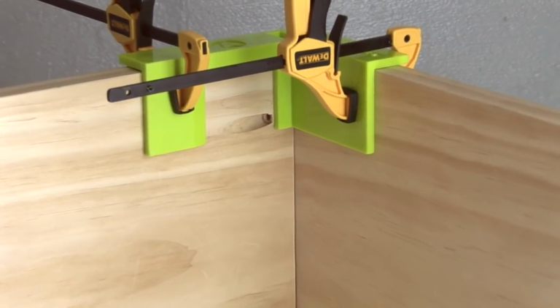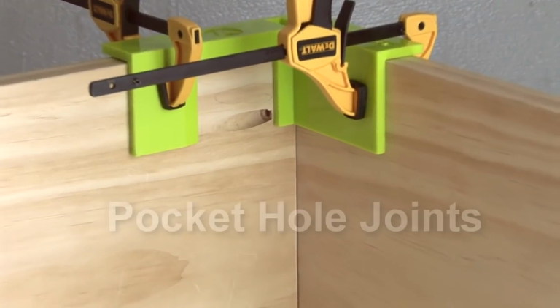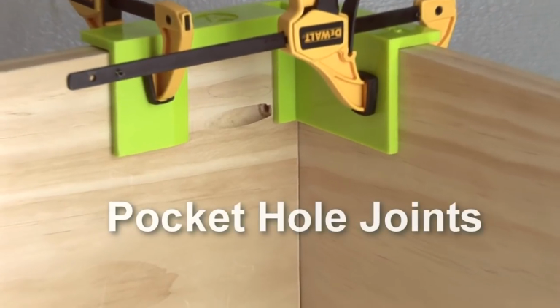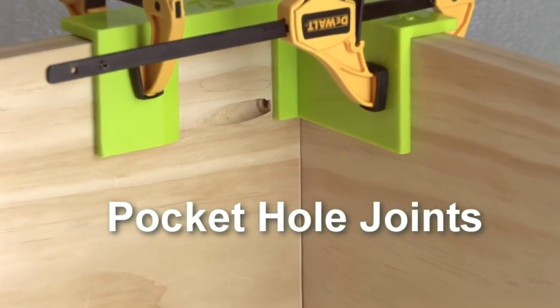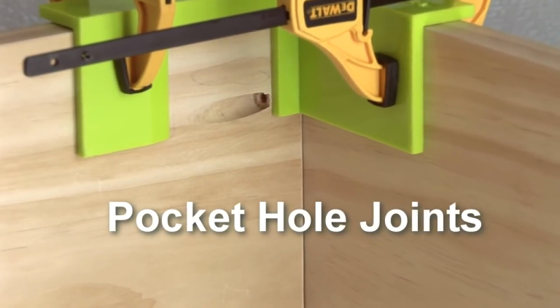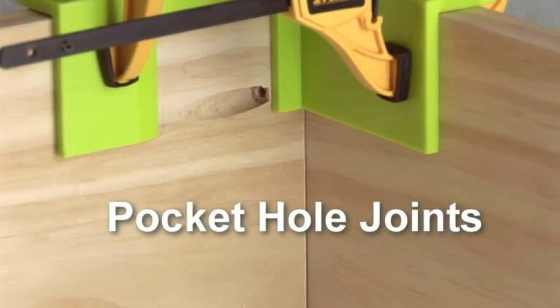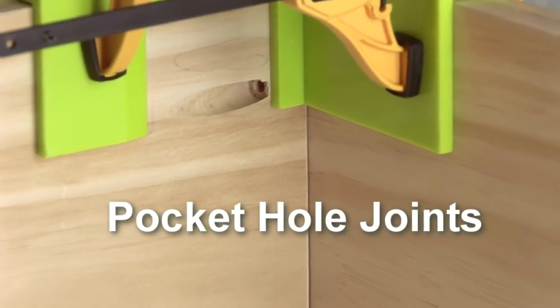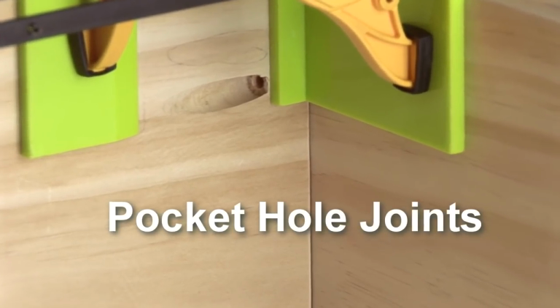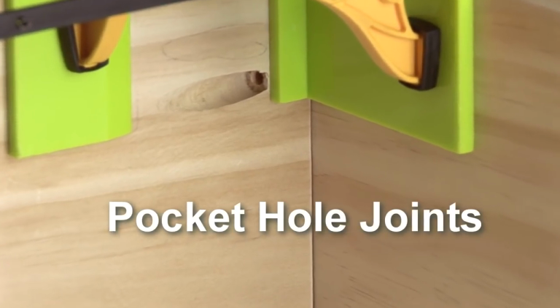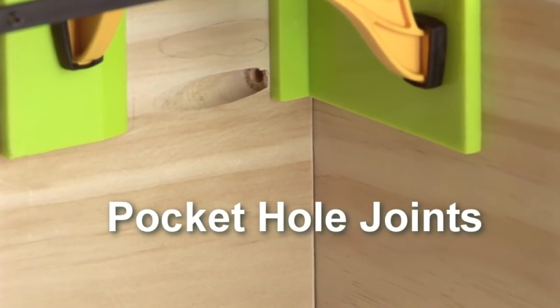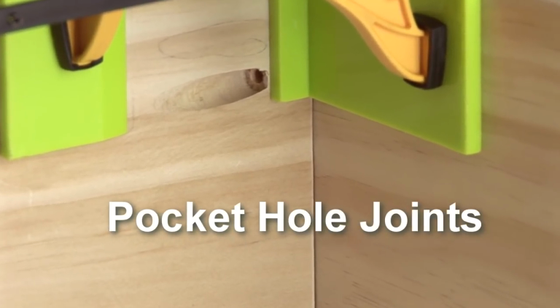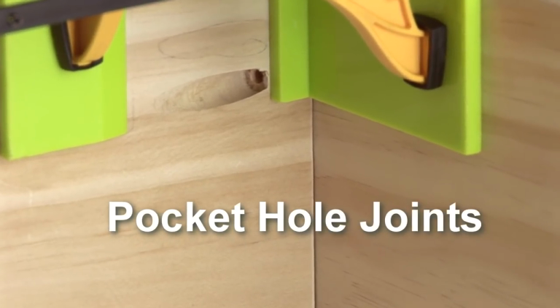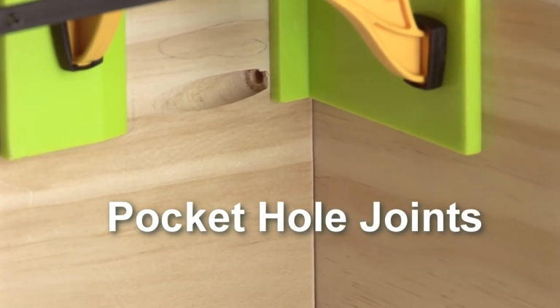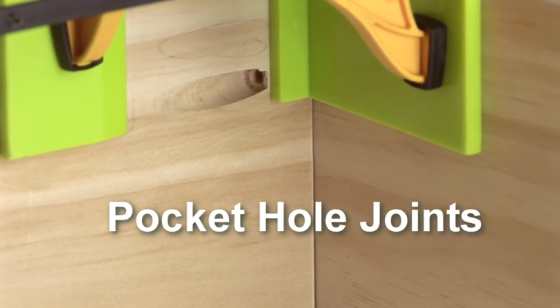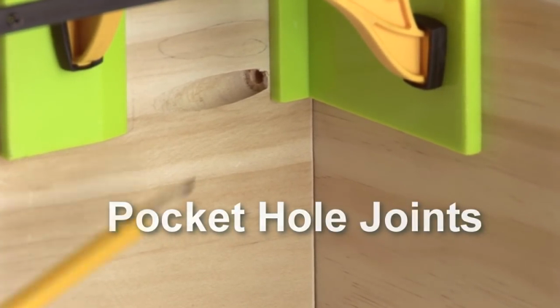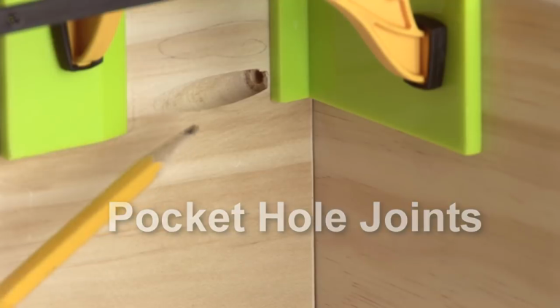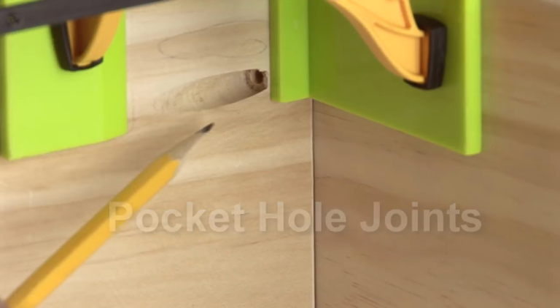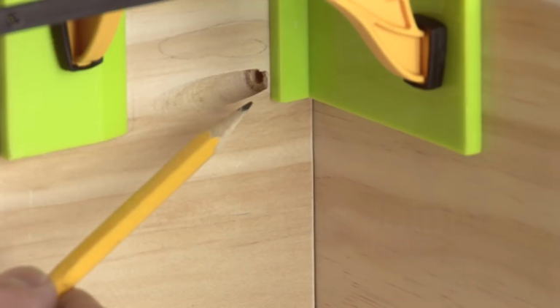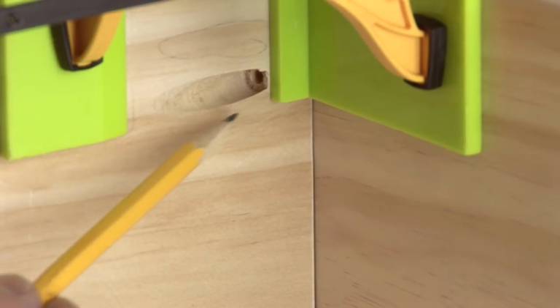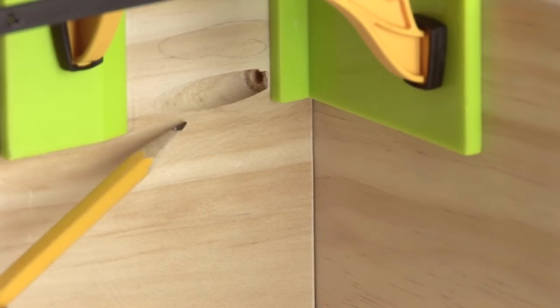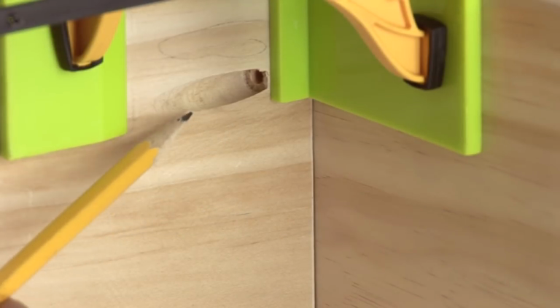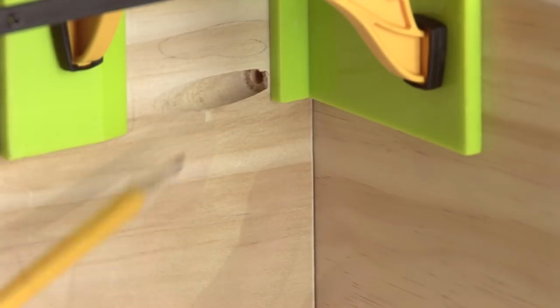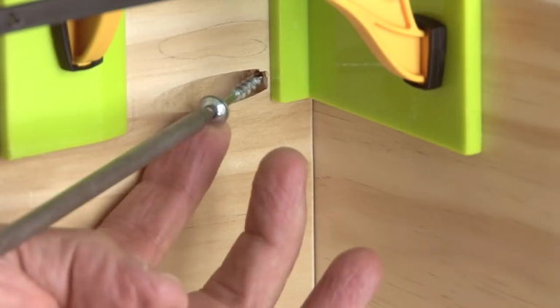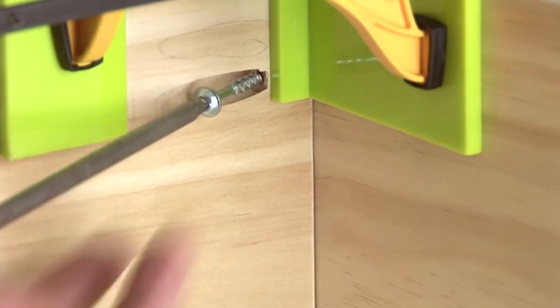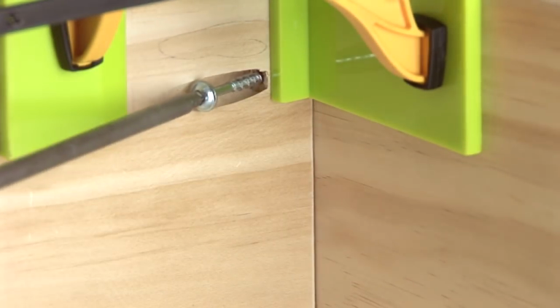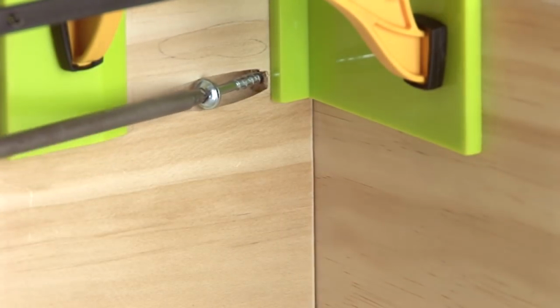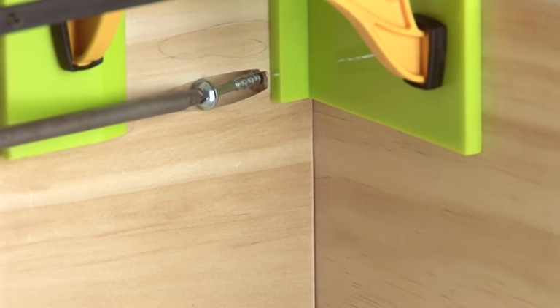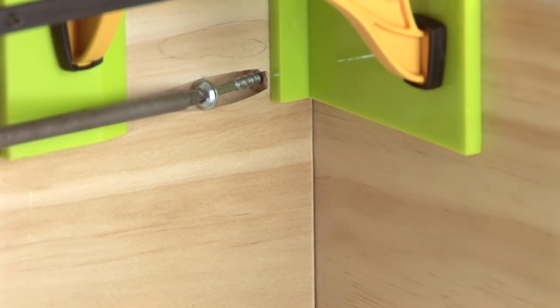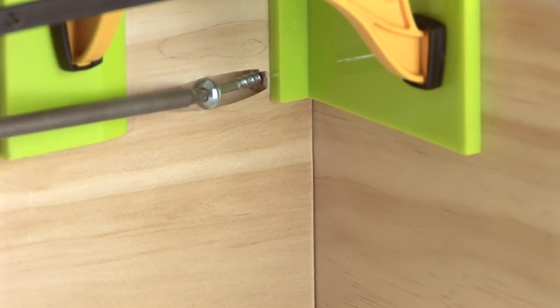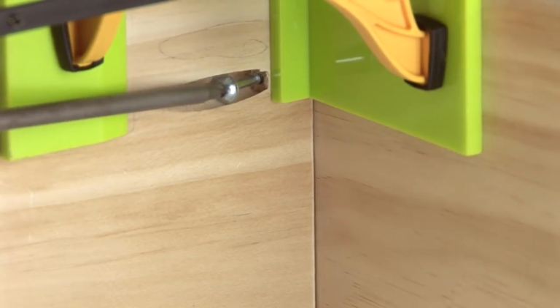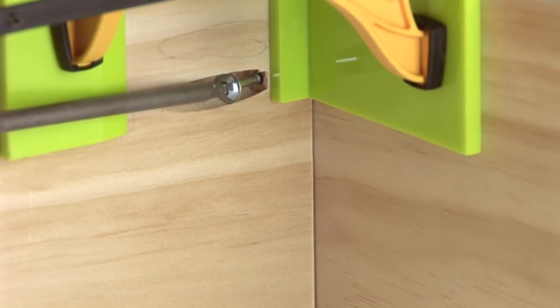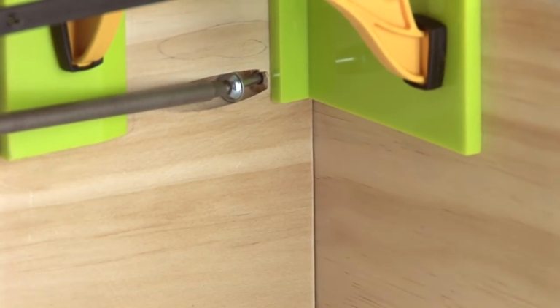How about pocket hole joints? The Easy Corner Clip is a perfect companion. A small opening on the inside wall provides easy access for pocket hole drivers and screws.